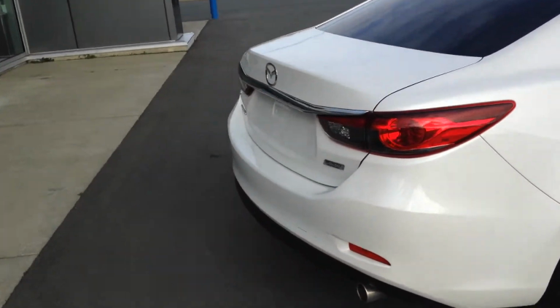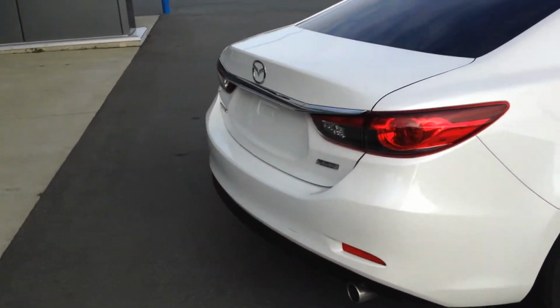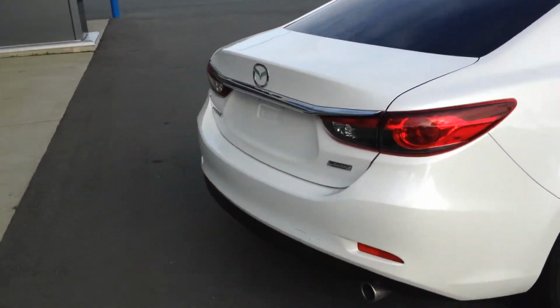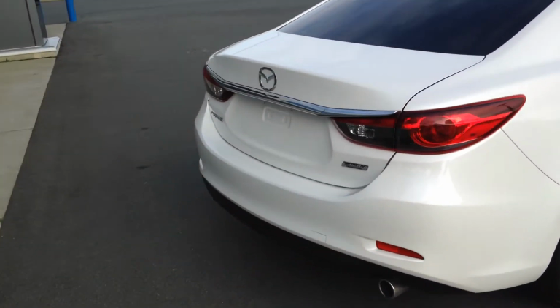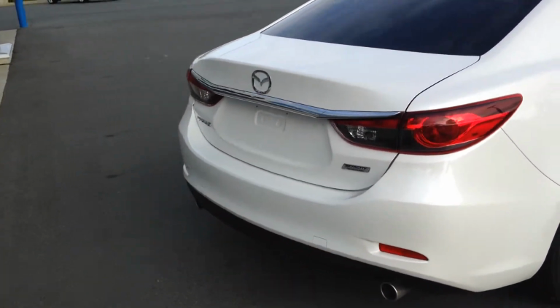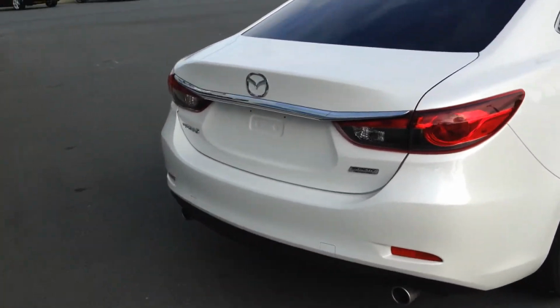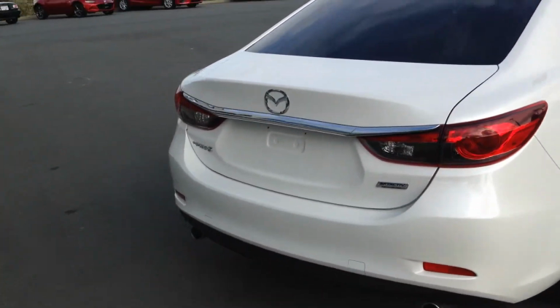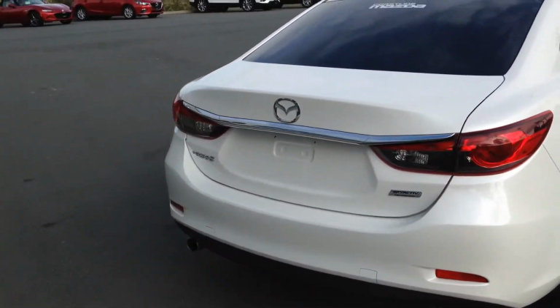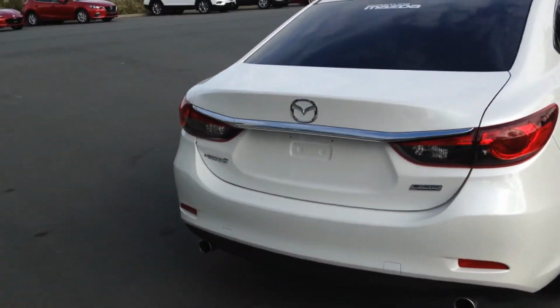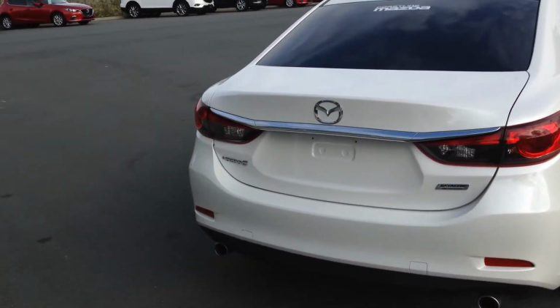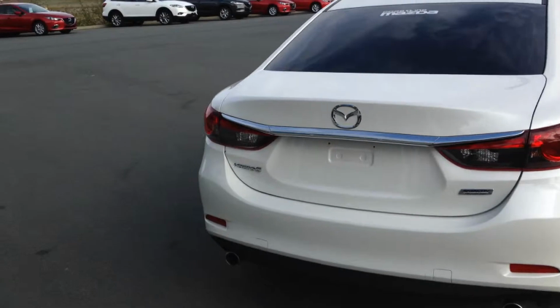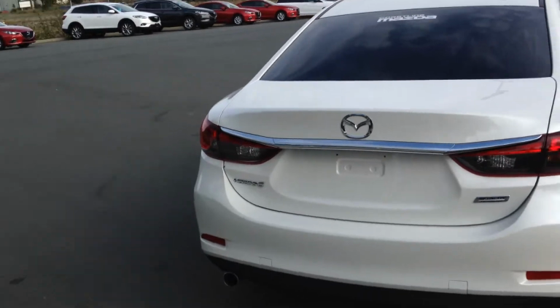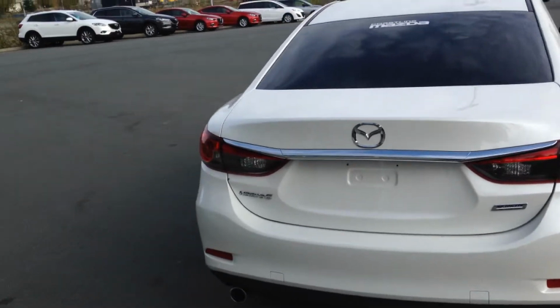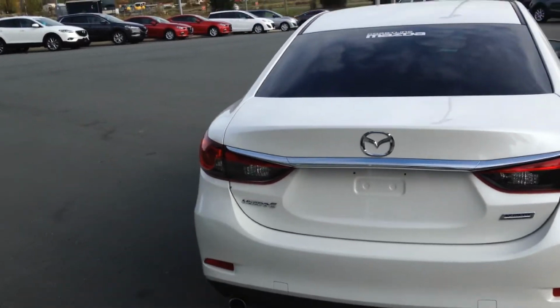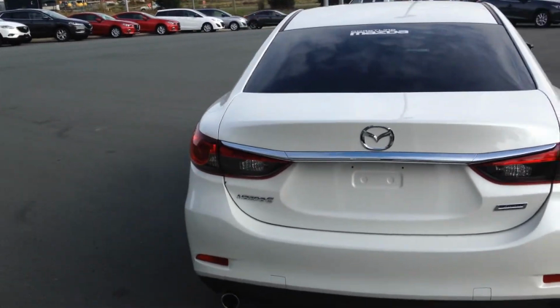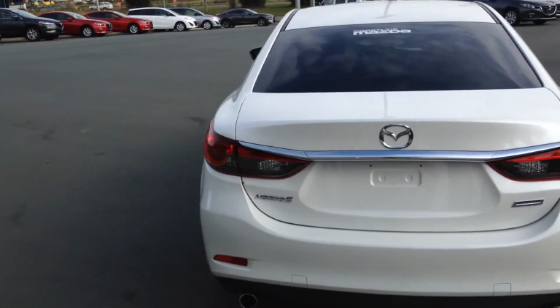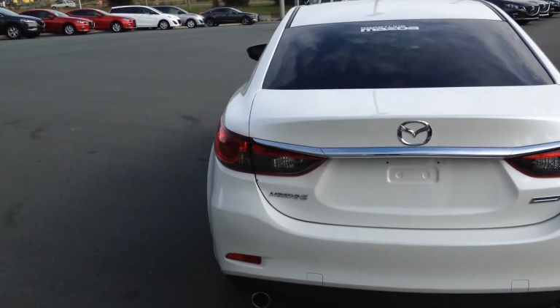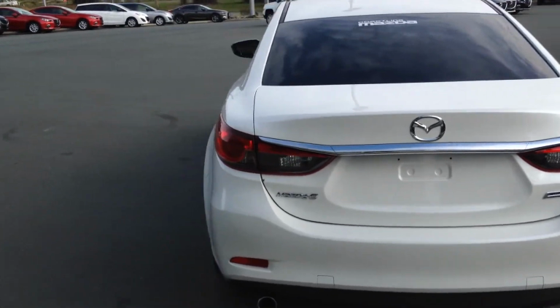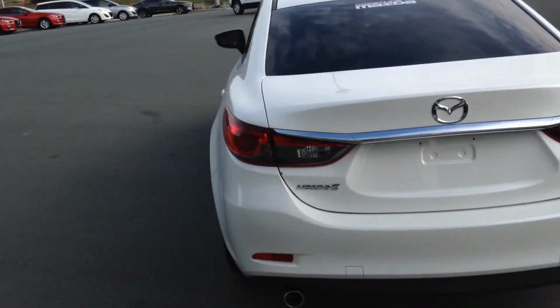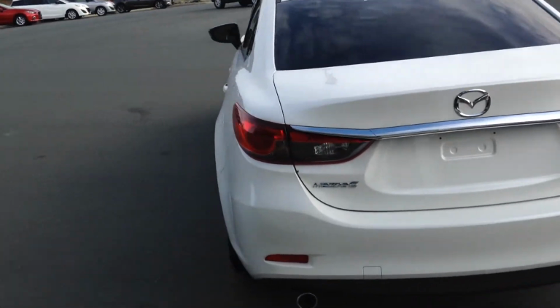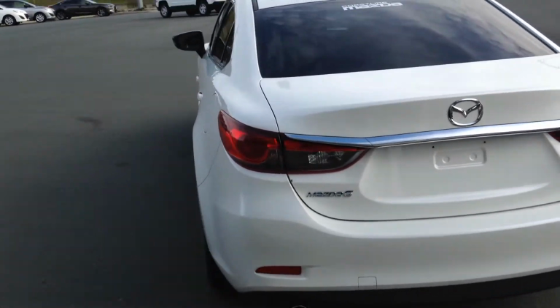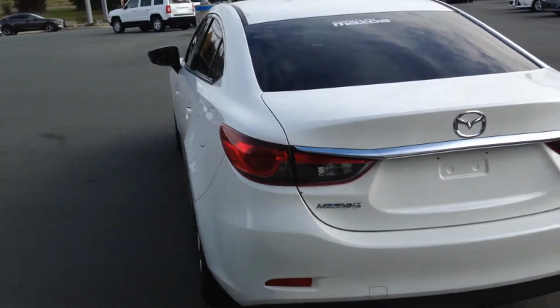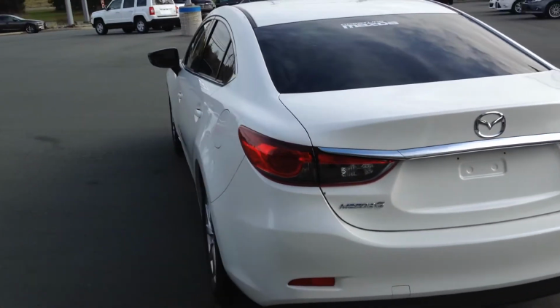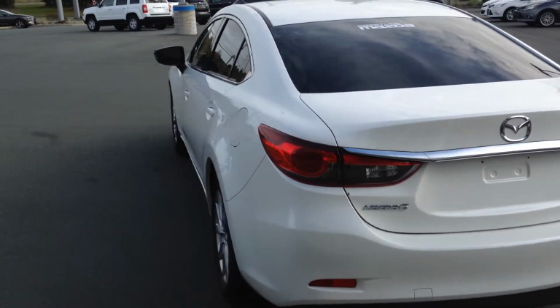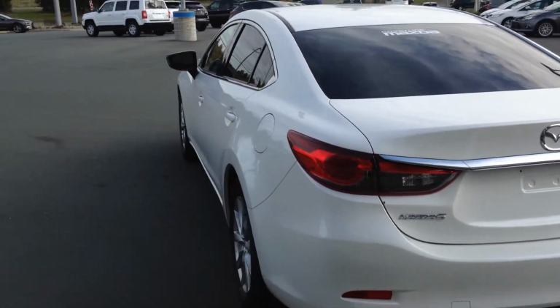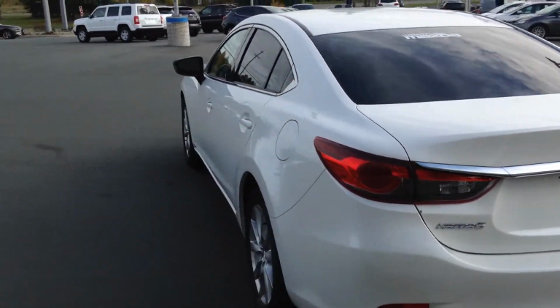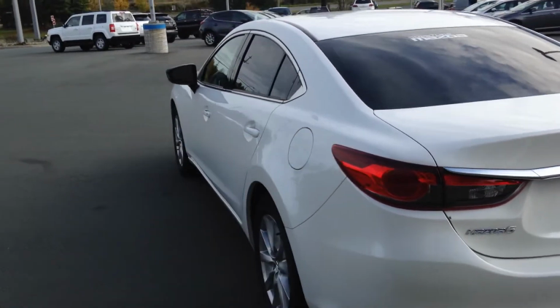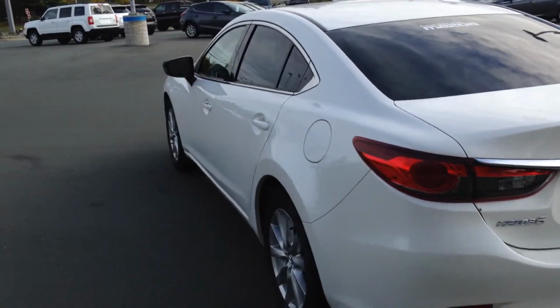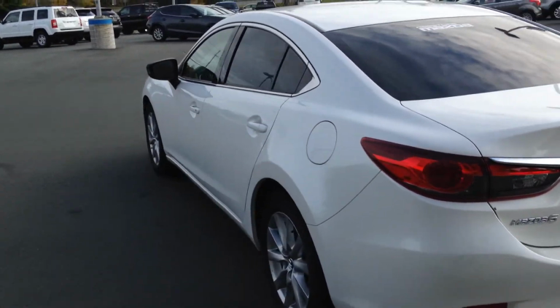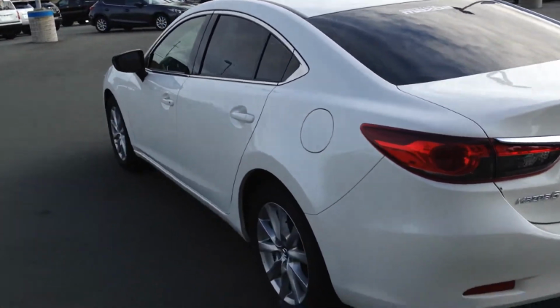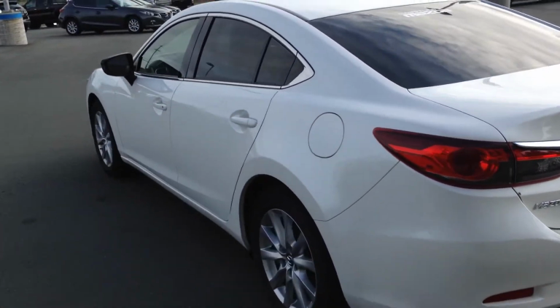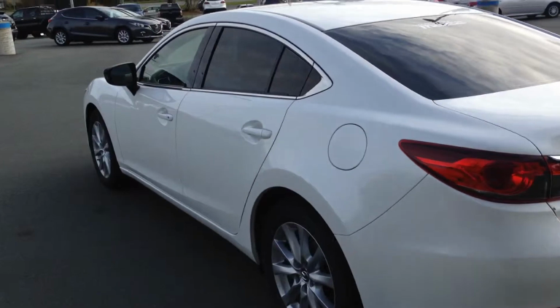184 horsepower, 185 foot-pounds of torque. And as you mentioned, you drive a lot — you've got an unlimited mileage warranty that comes with it.